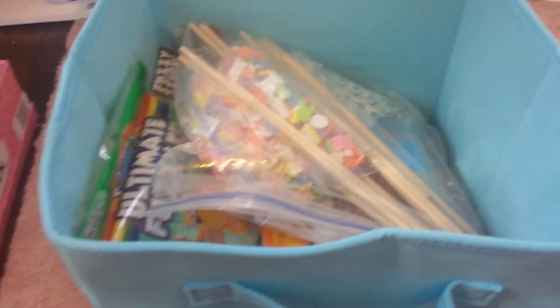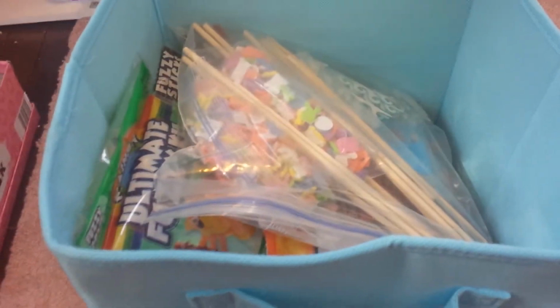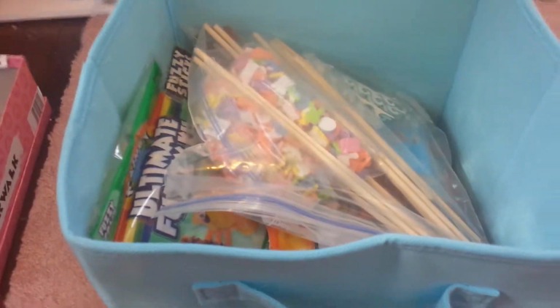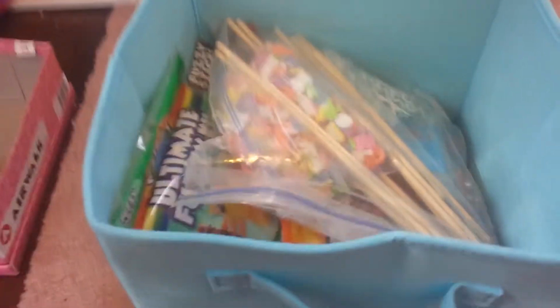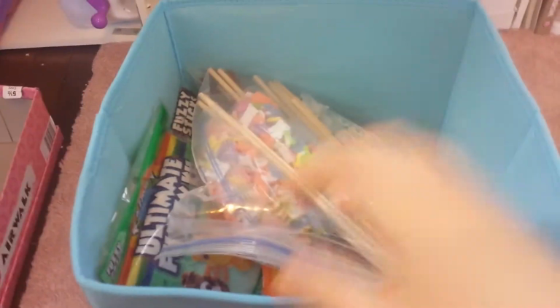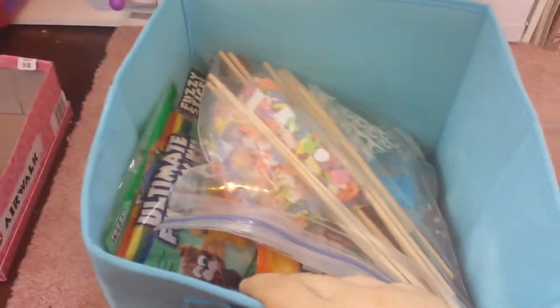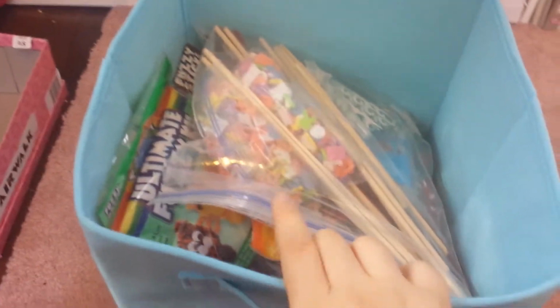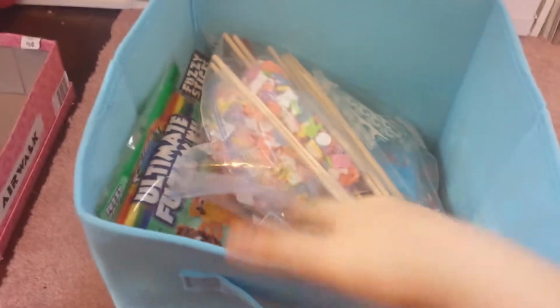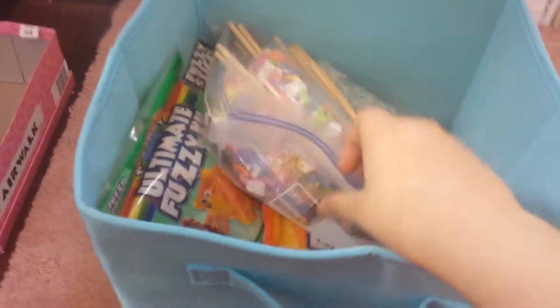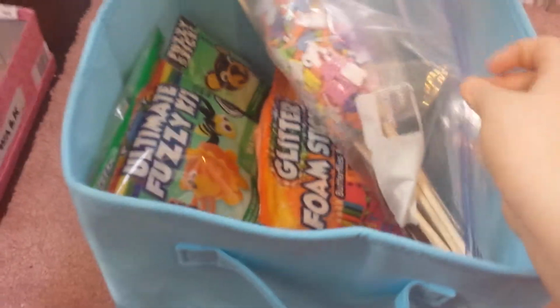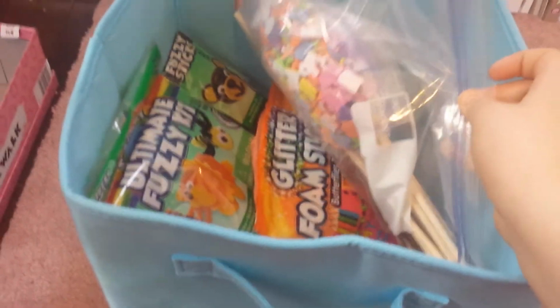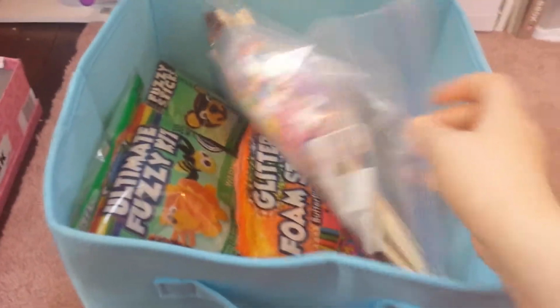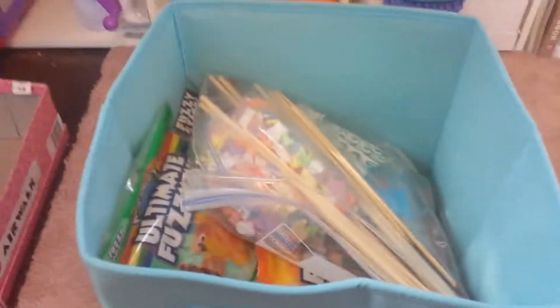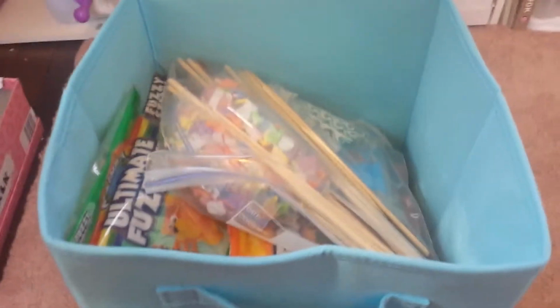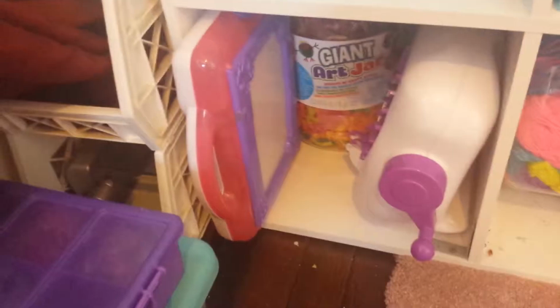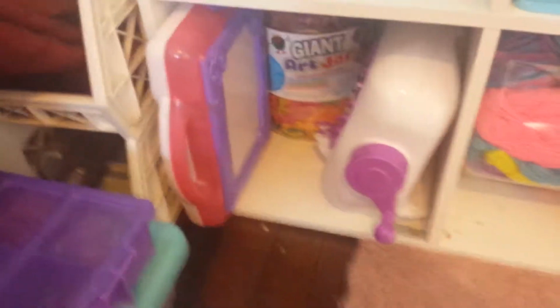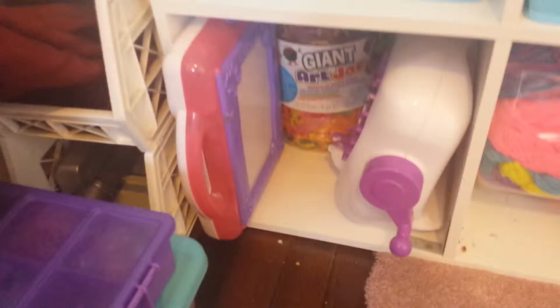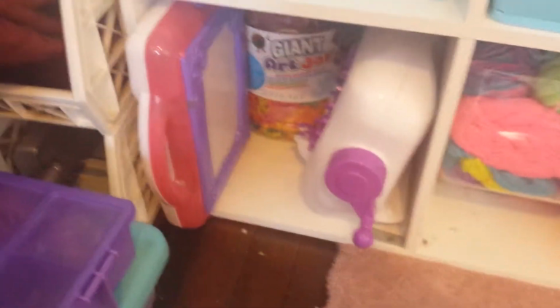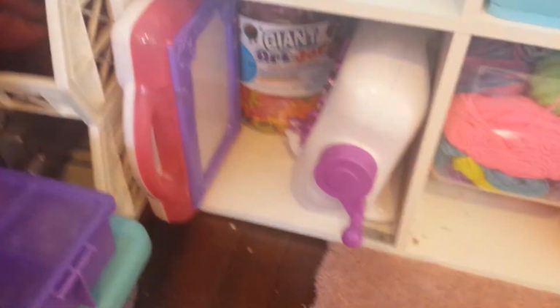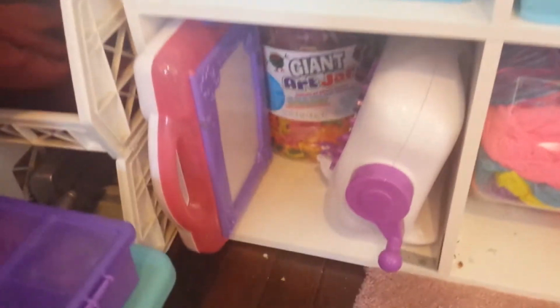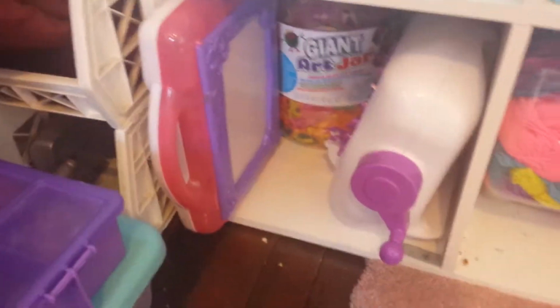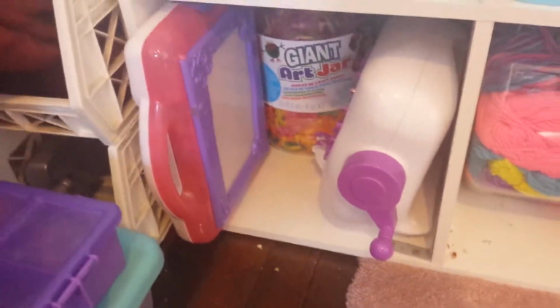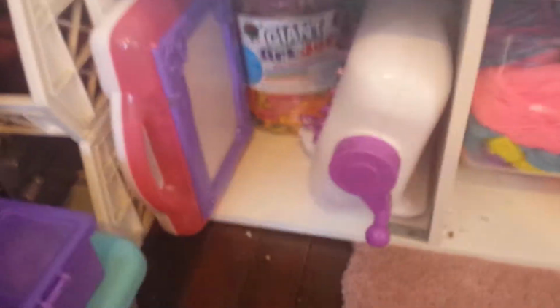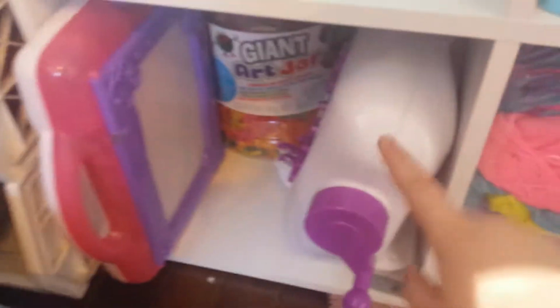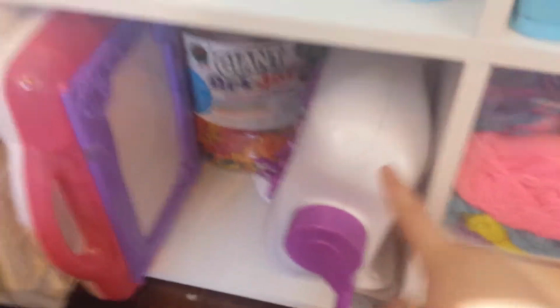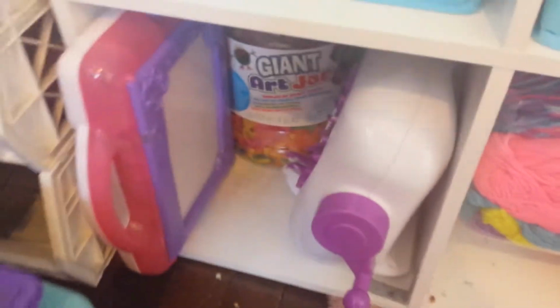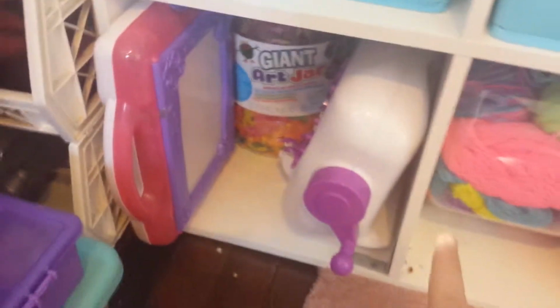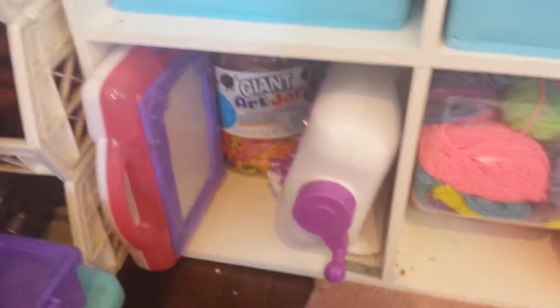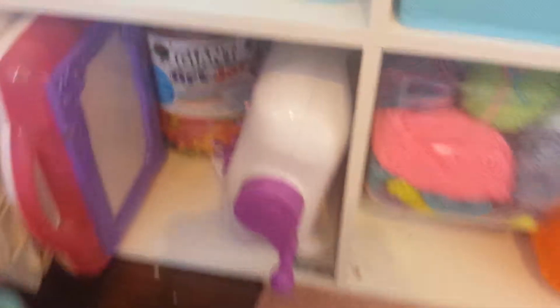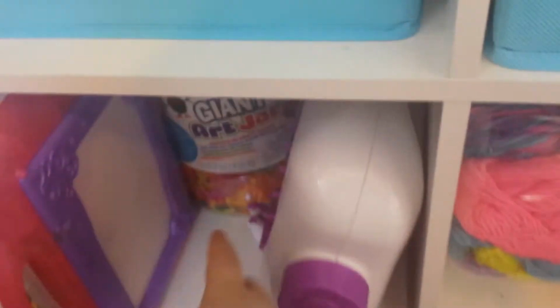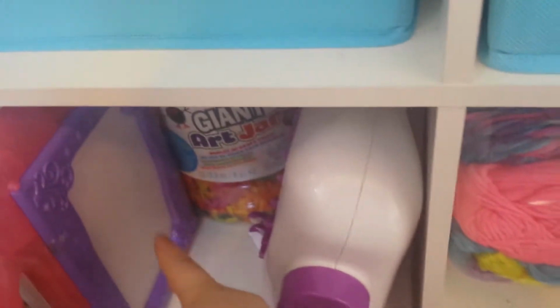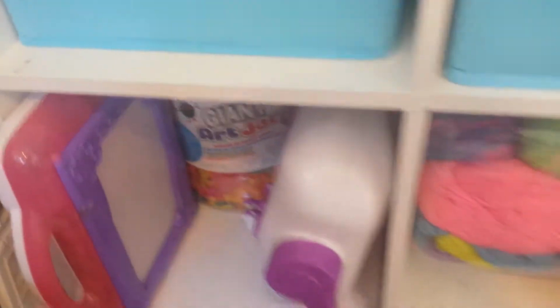And then over here is some random things, but I have some pipe cleaners and some foam stuff. Down here, I just have some random kits — I have a crocheting one and just a sketch kind of thing.